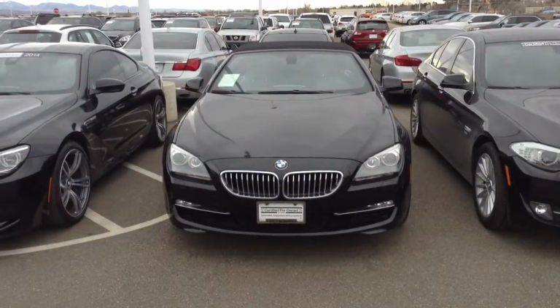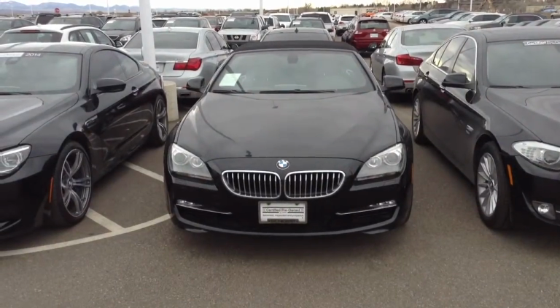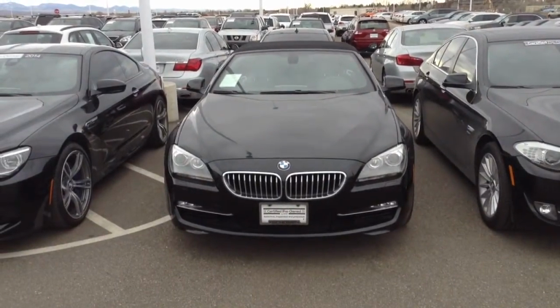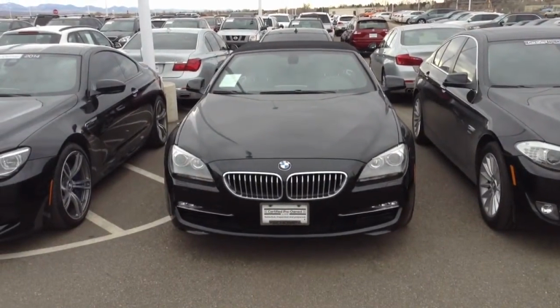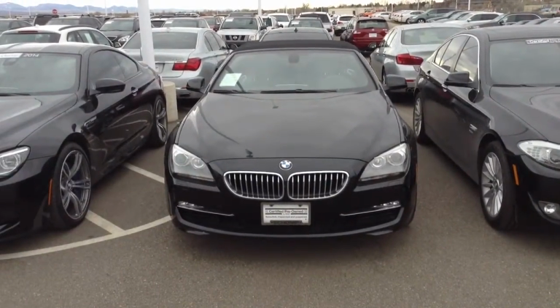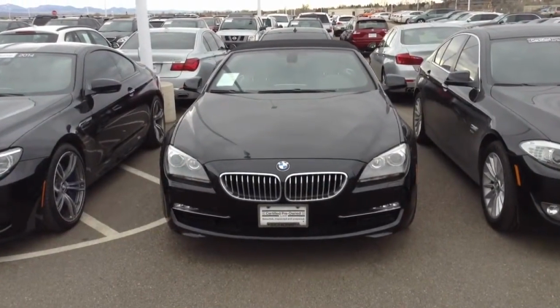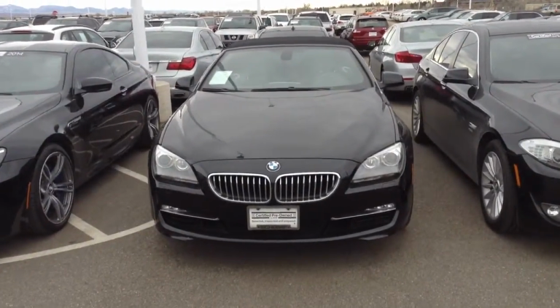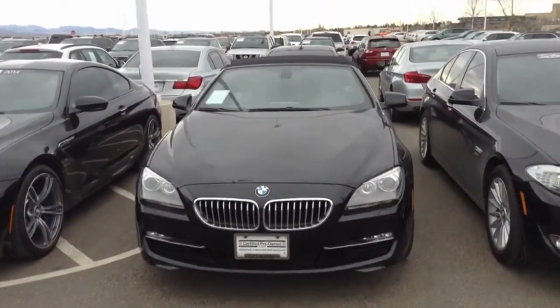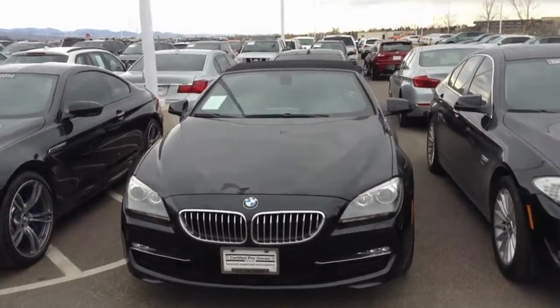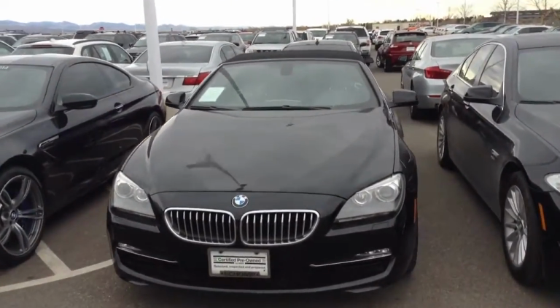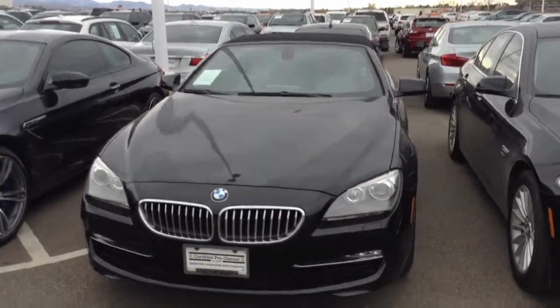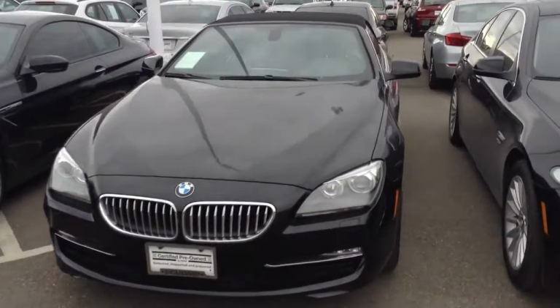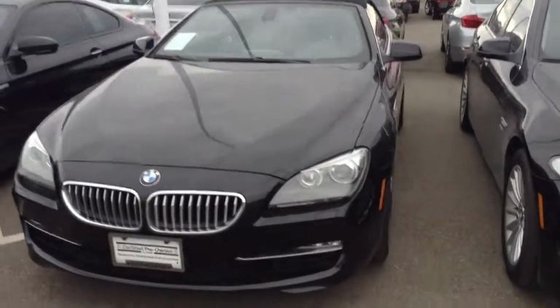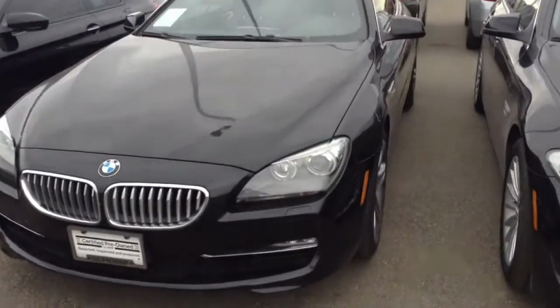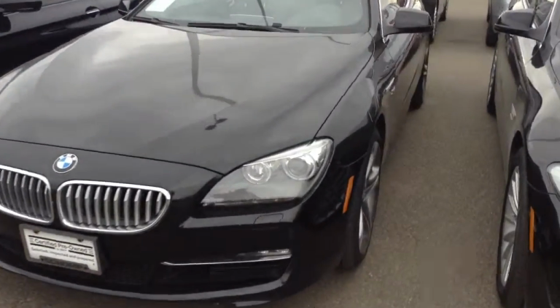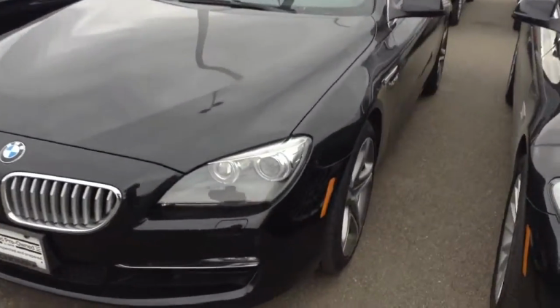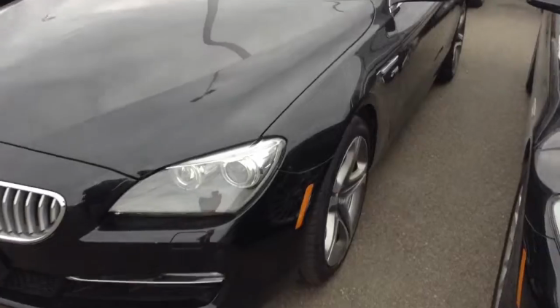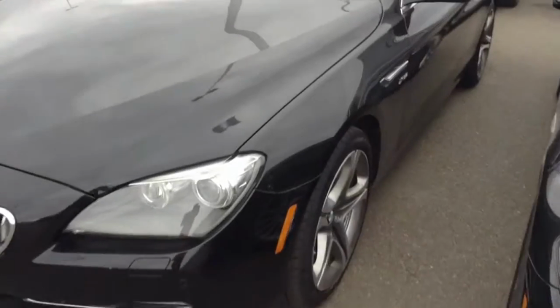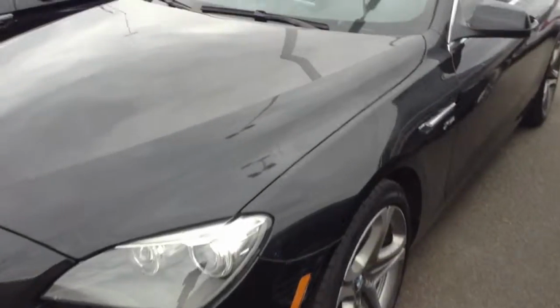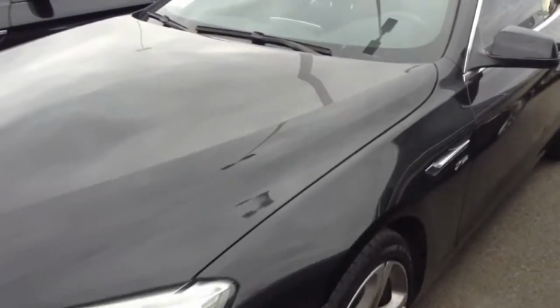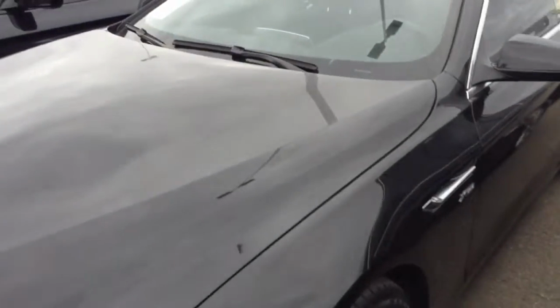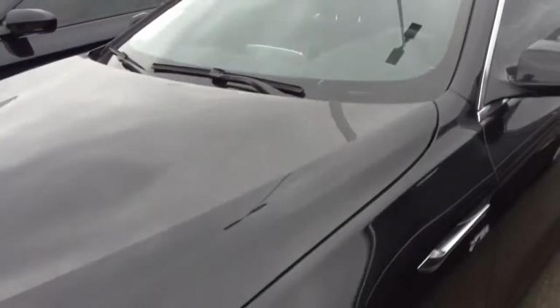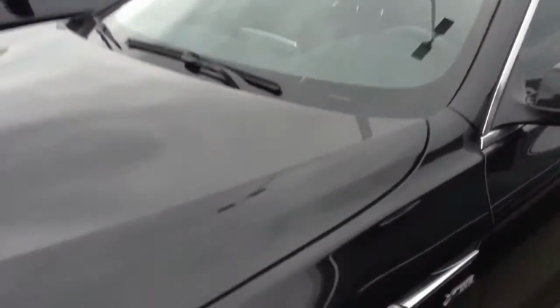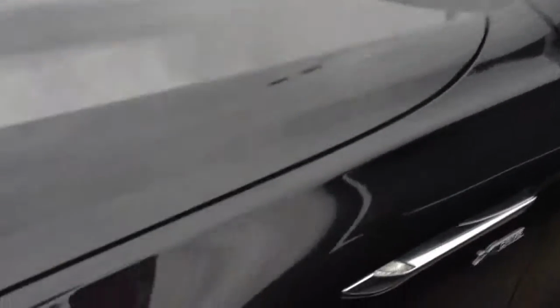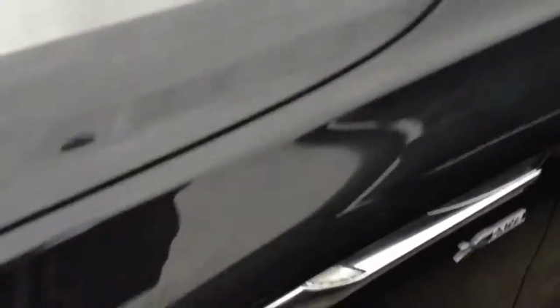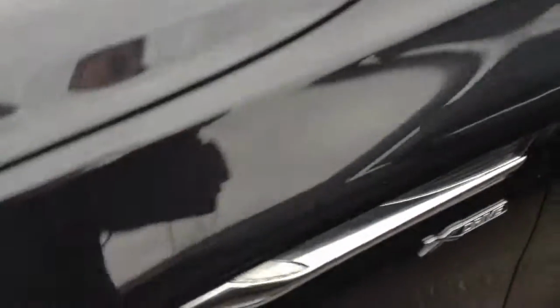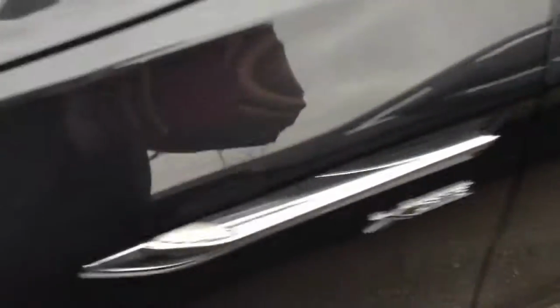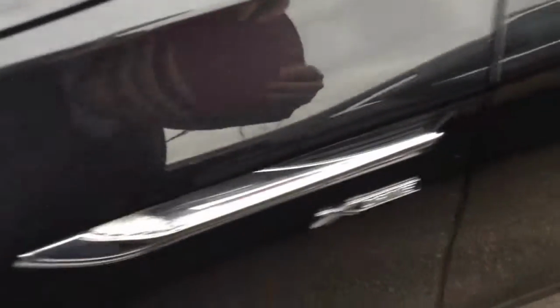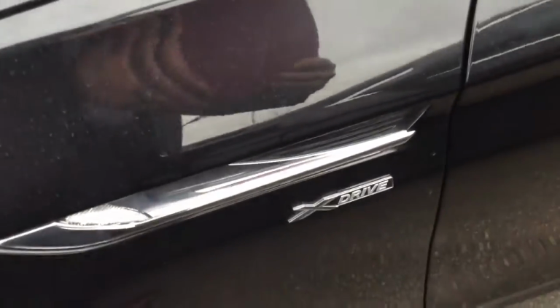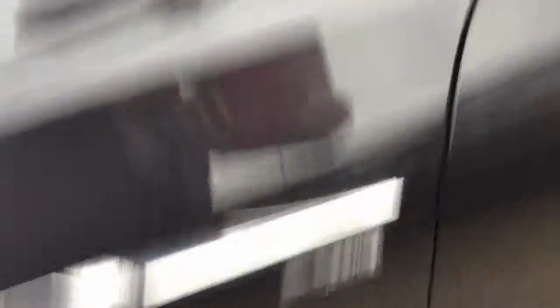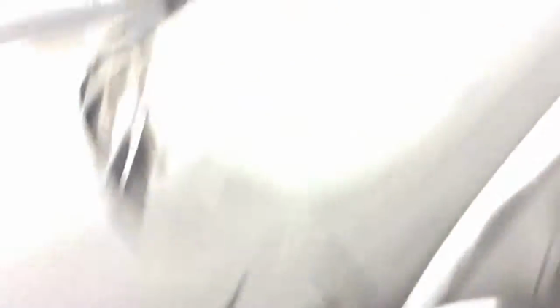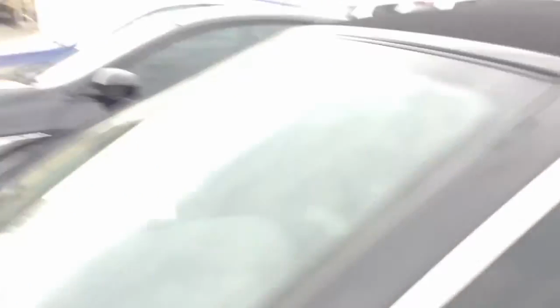Mario, here's a video of the vehicle you inquired about. Just wanted to take a quick look at it. It does have the X-Drive system, so all-wheel drive.